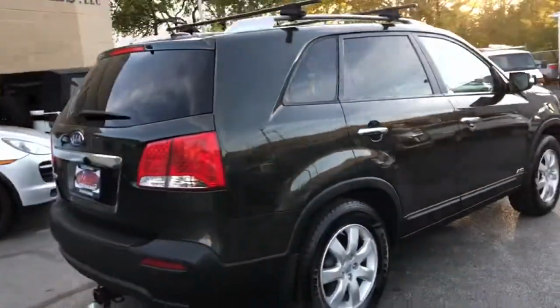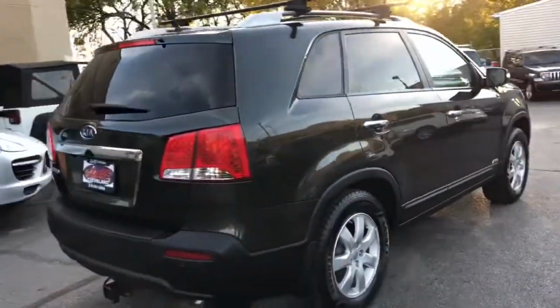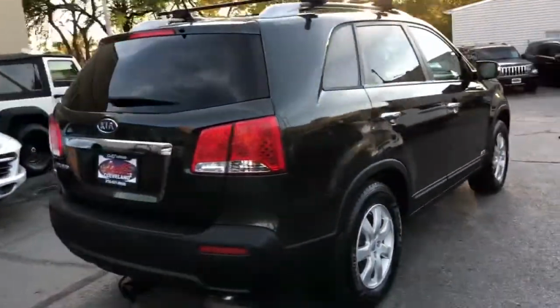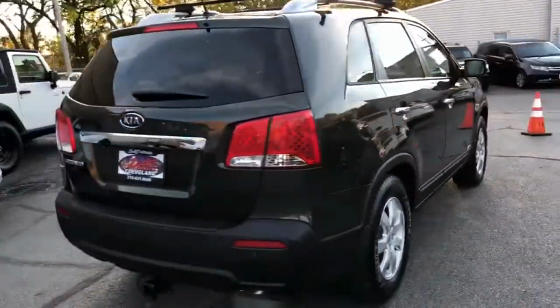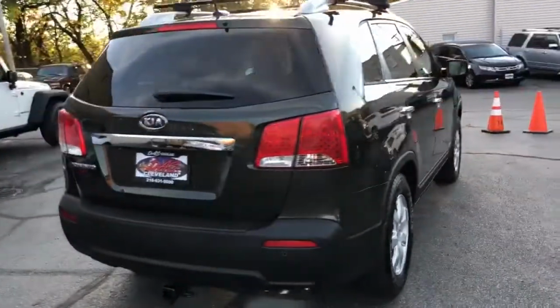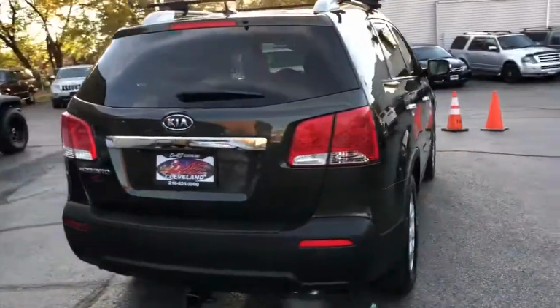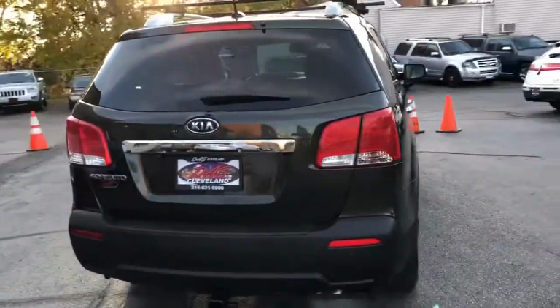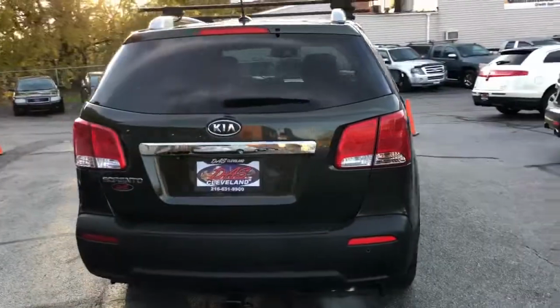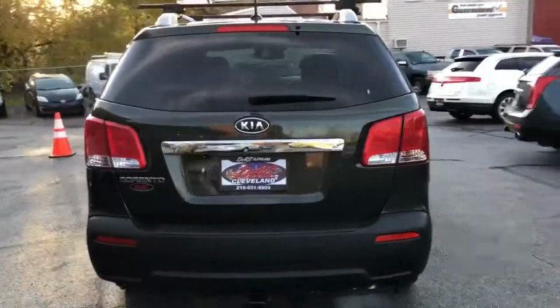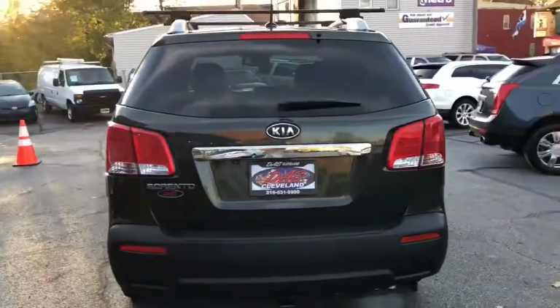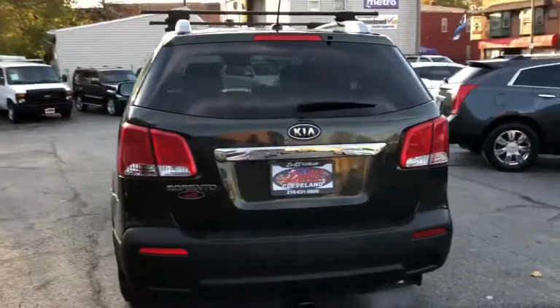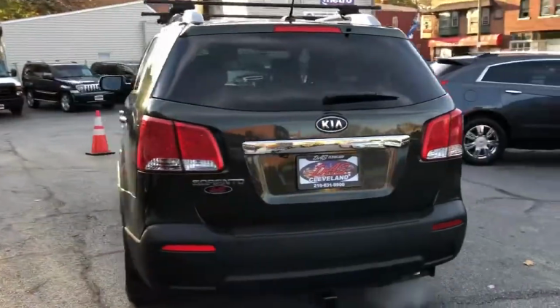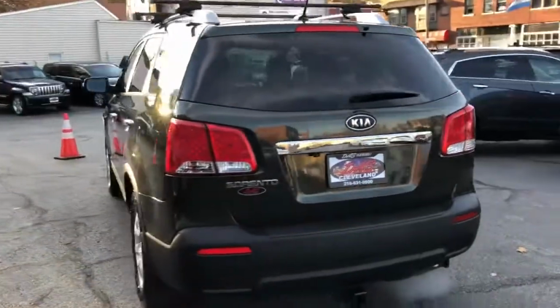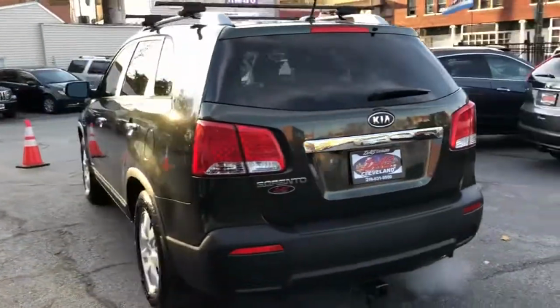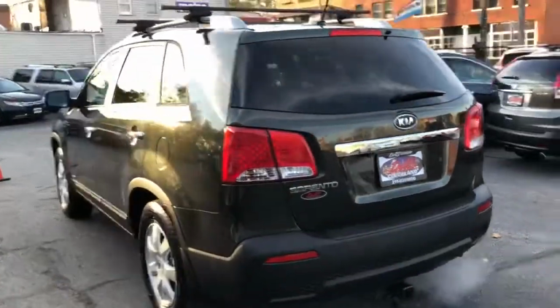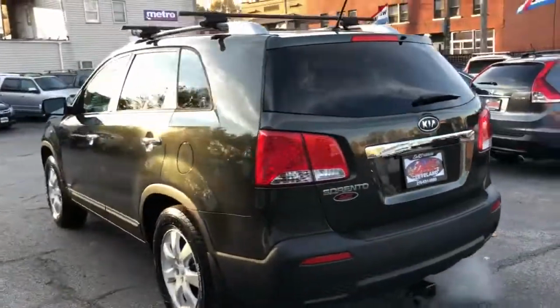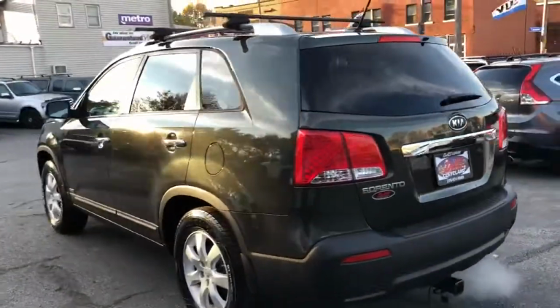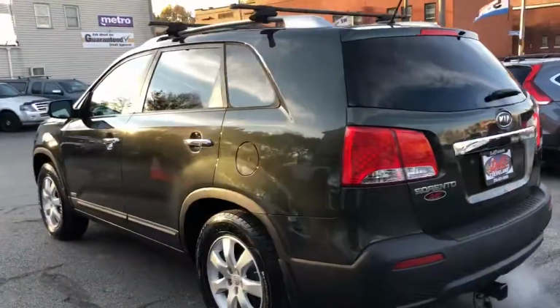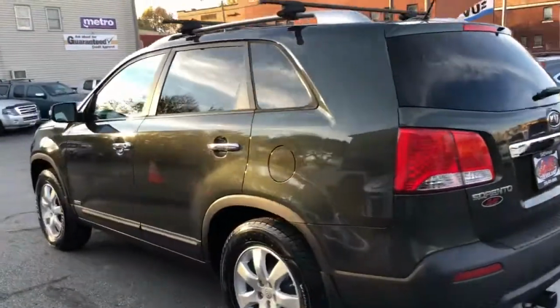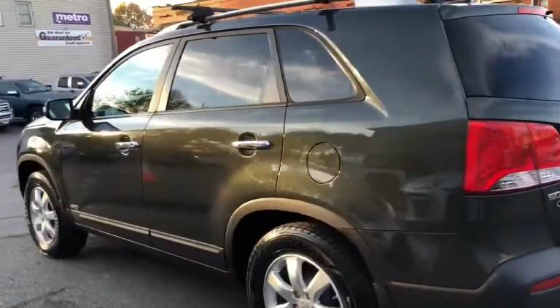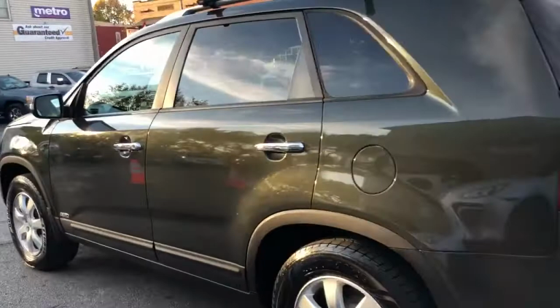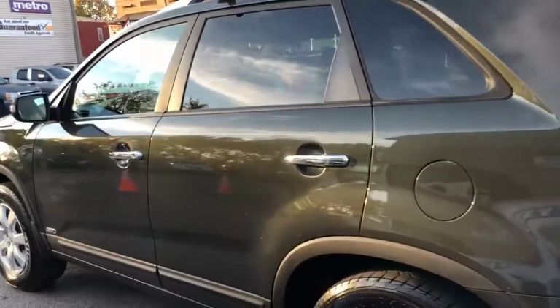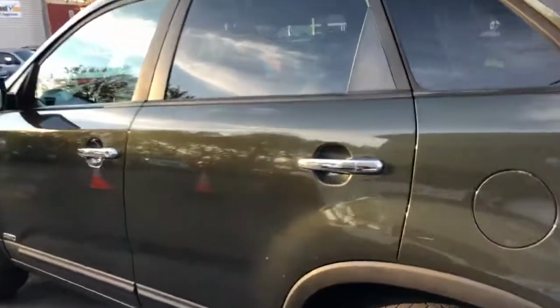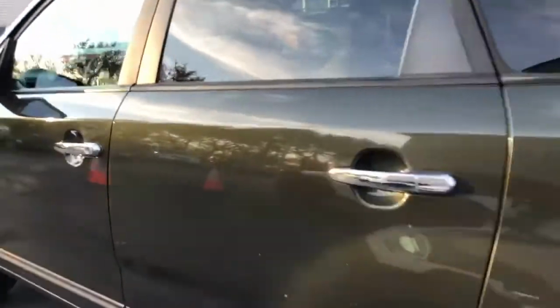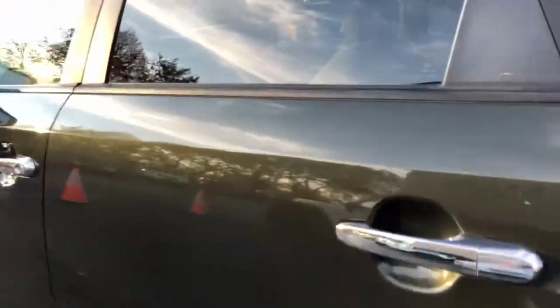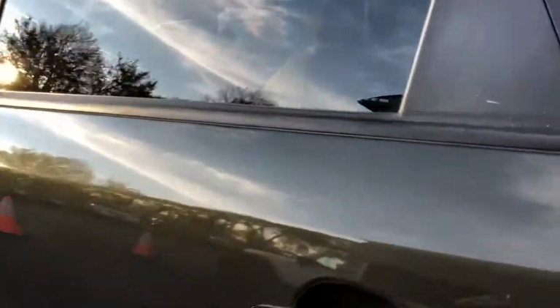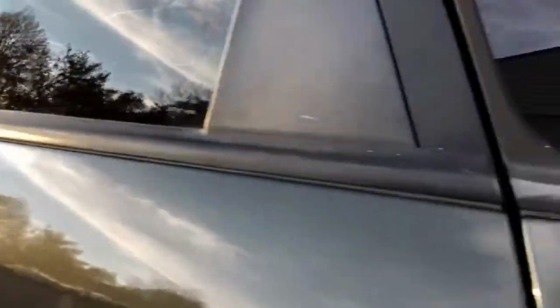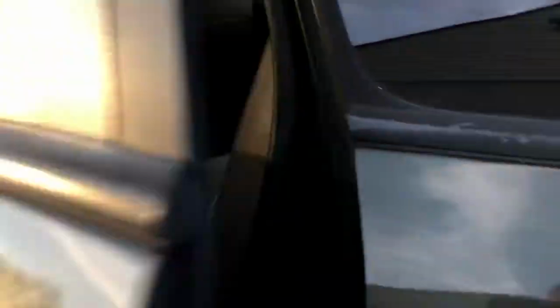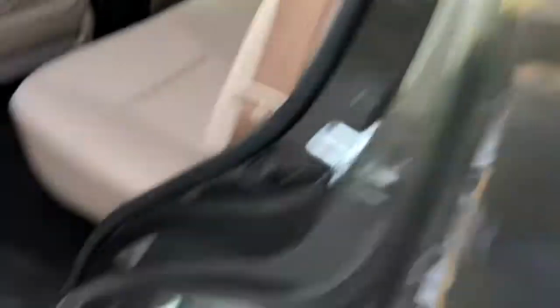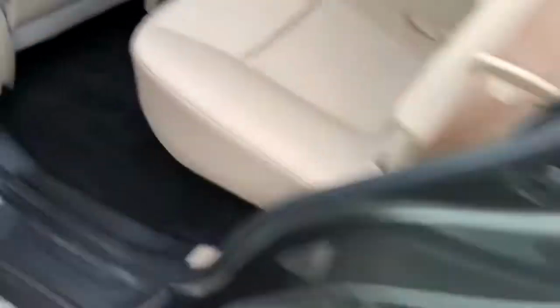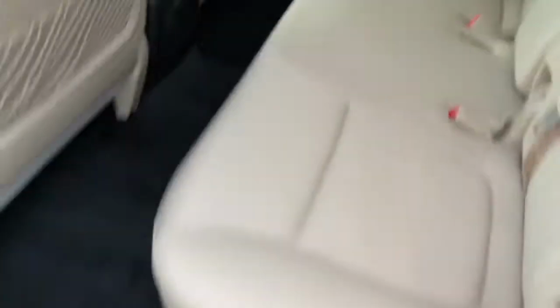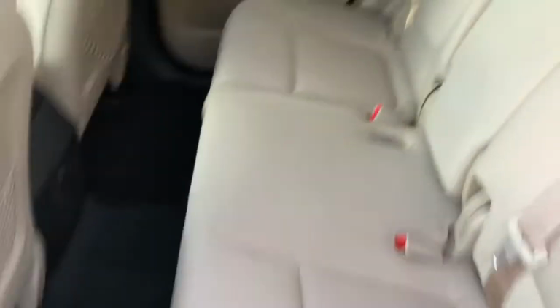Got the trailer tow pack, got a luggage rack up top, got the heated seat package. She is all-wheel drive, five-passenger, clean body all around, nice inside.